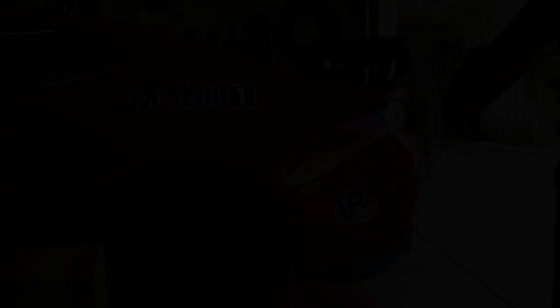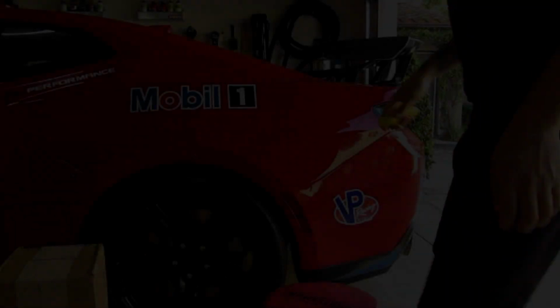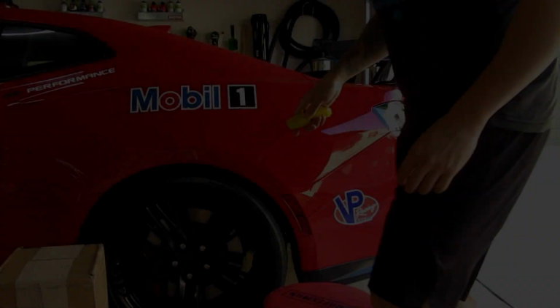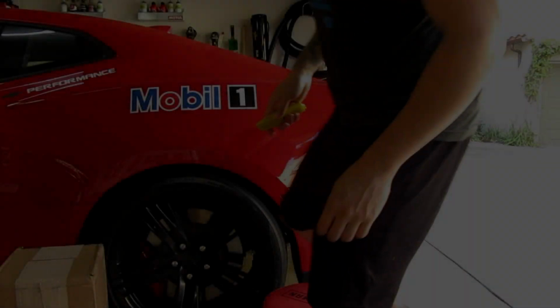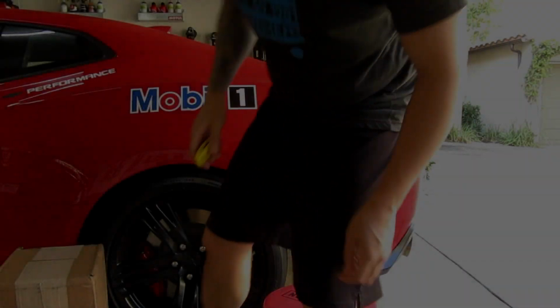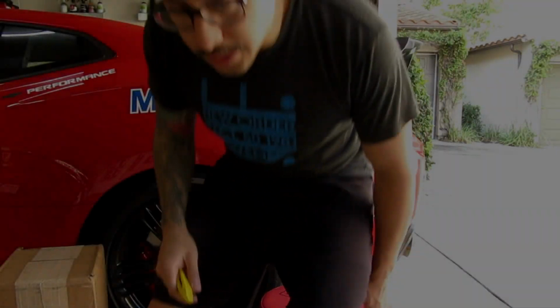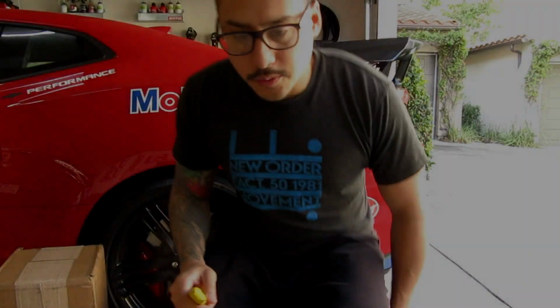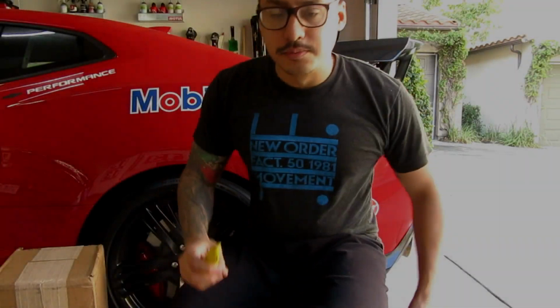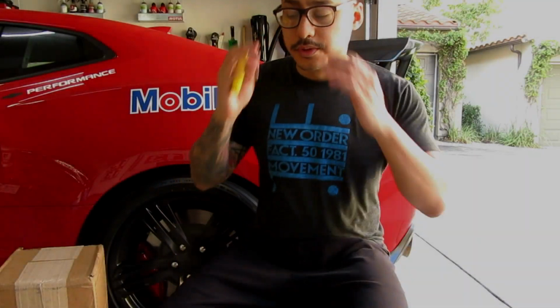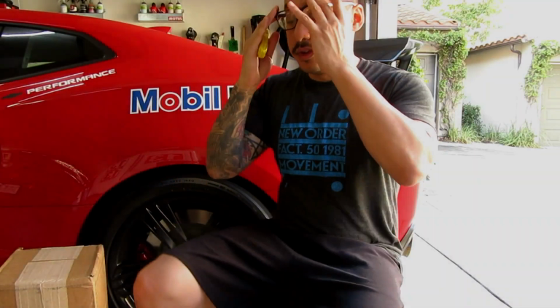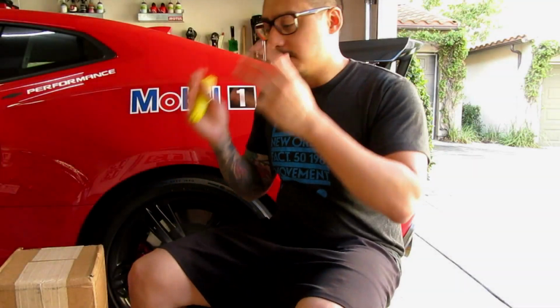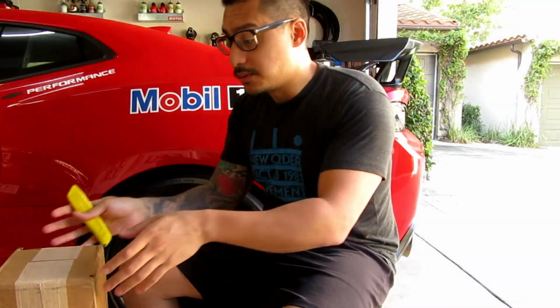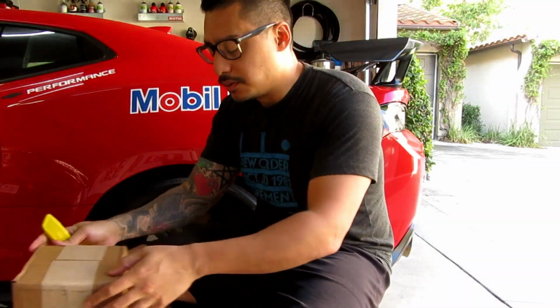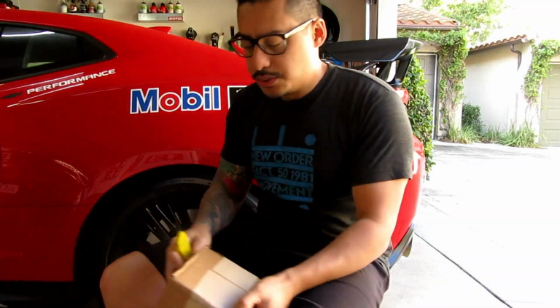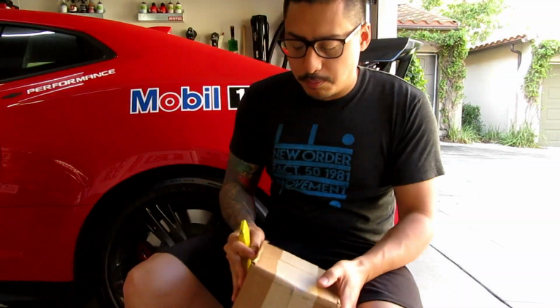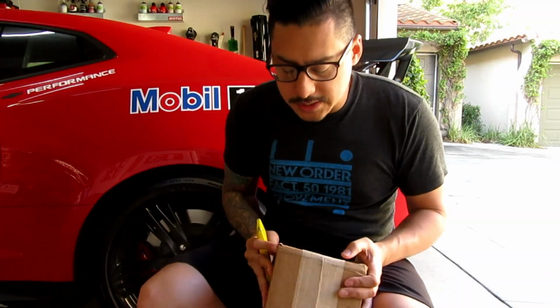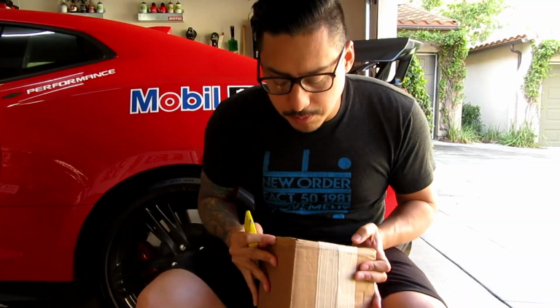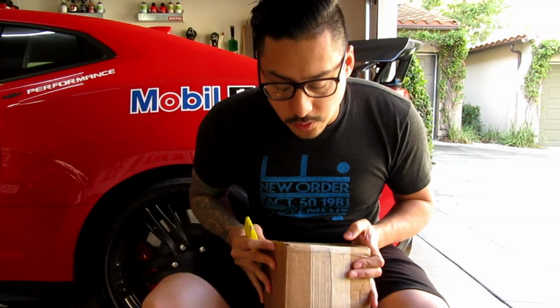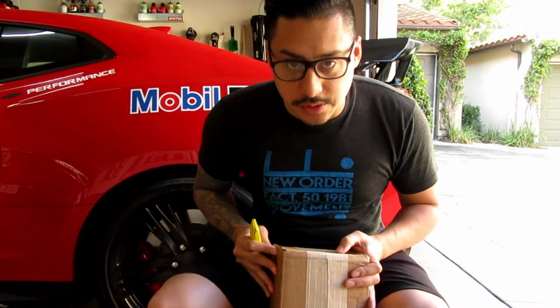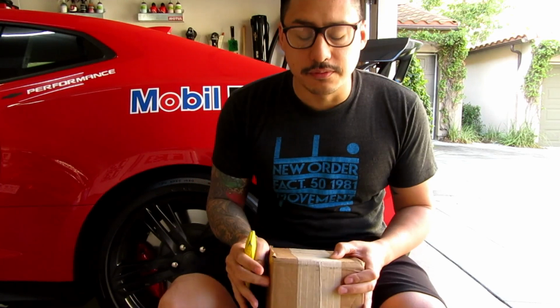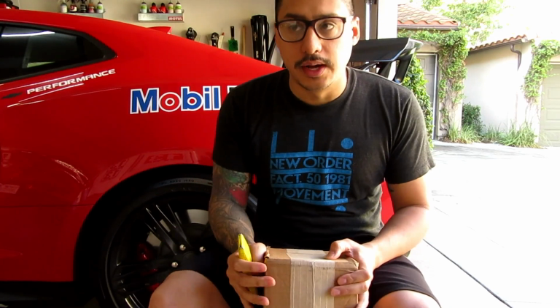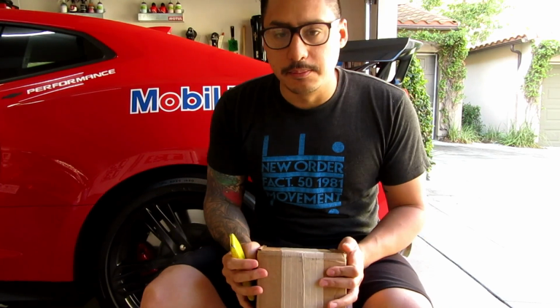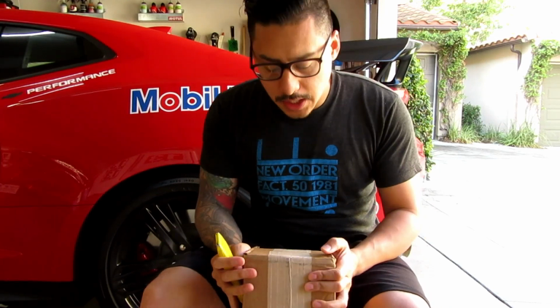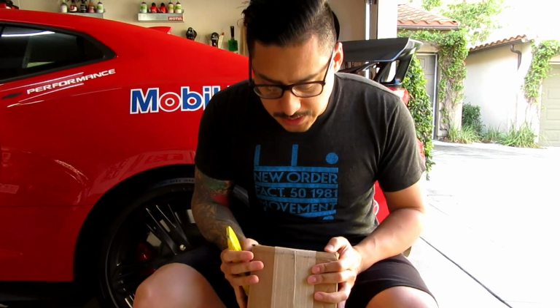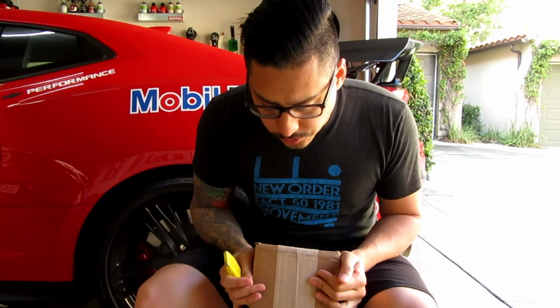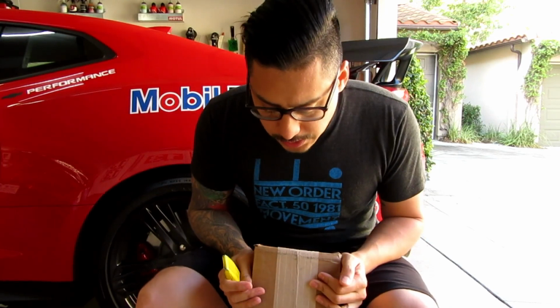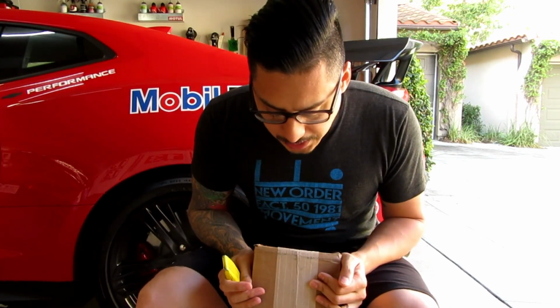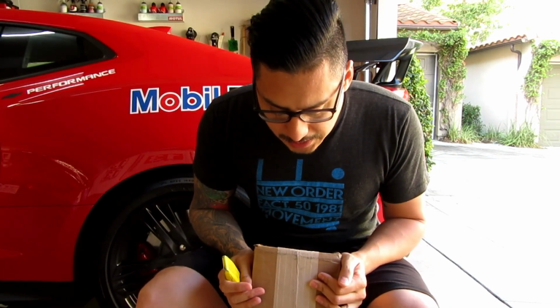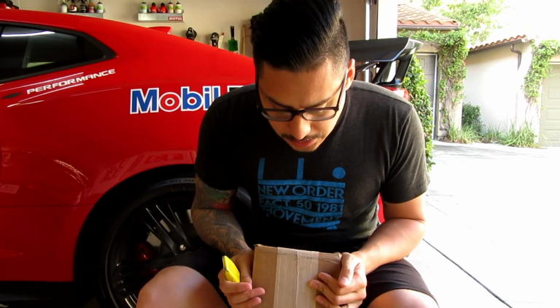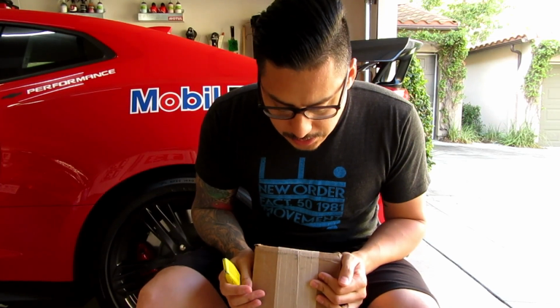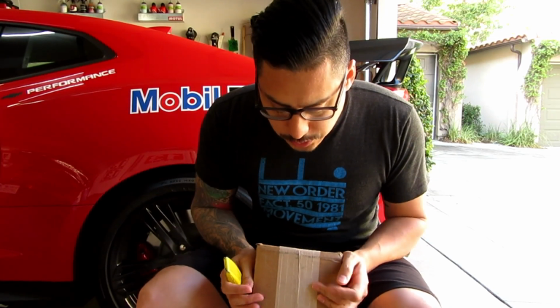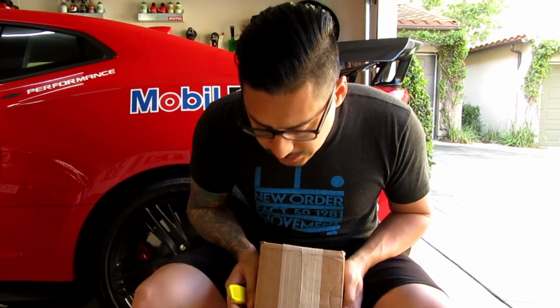What's up guys? Welcome to another video. Today we're going to unbox my order from Obsessed Garage and use it.